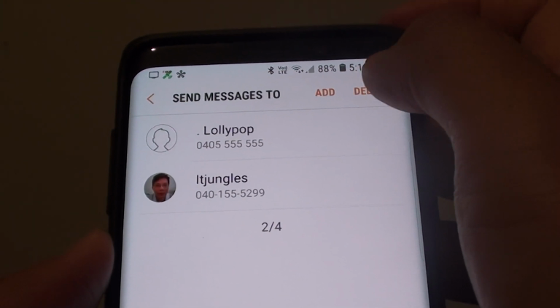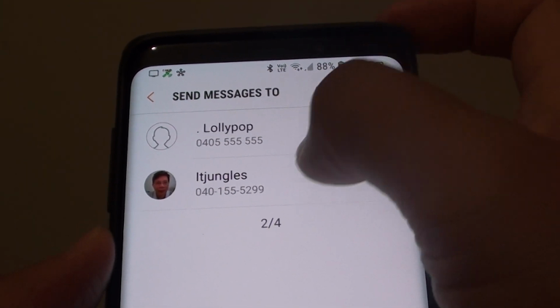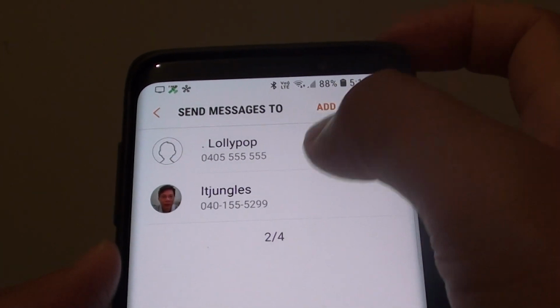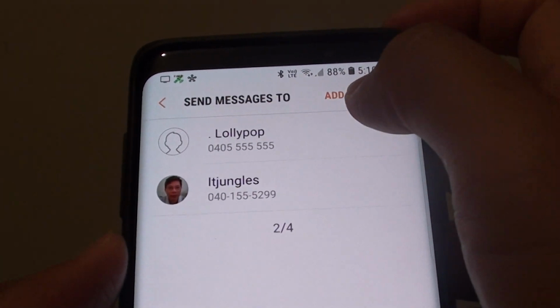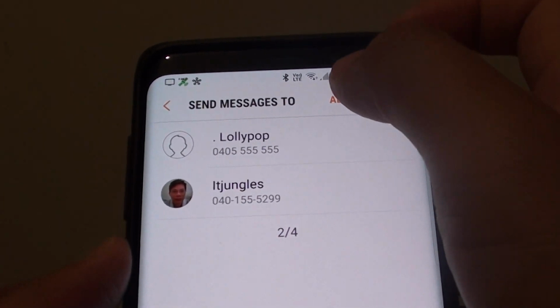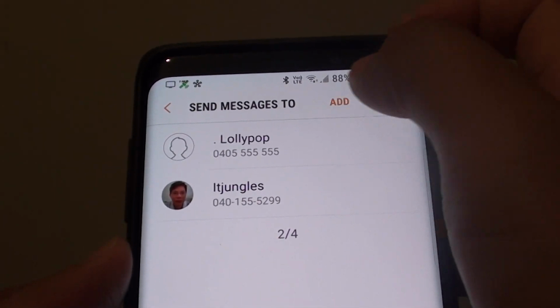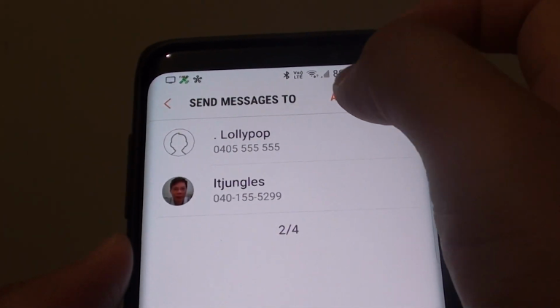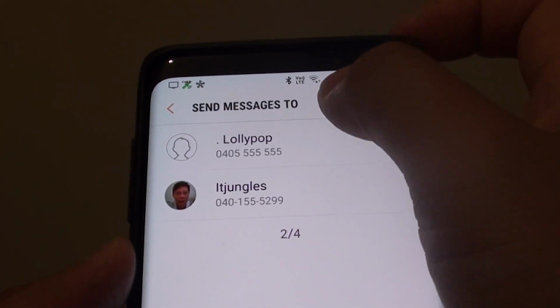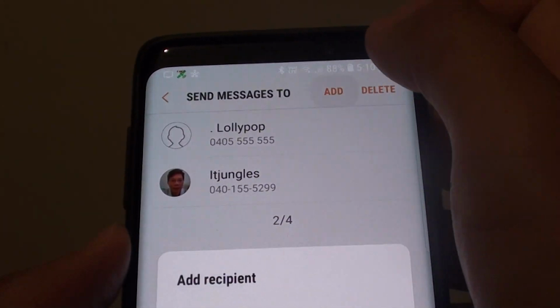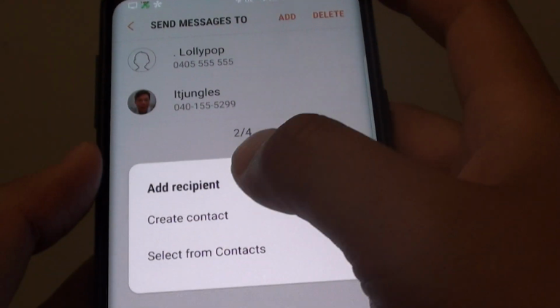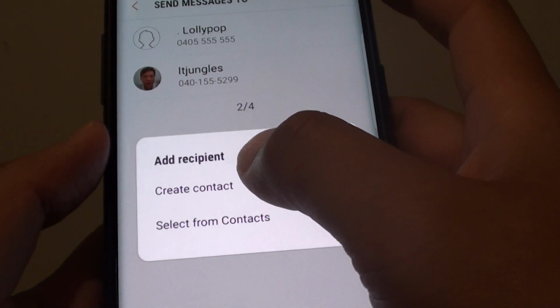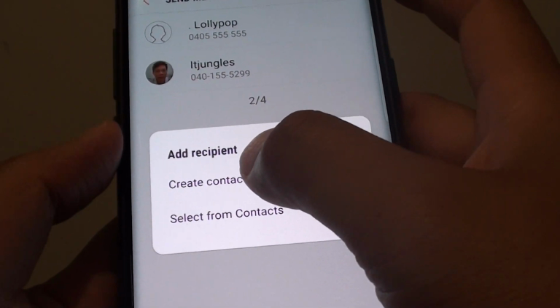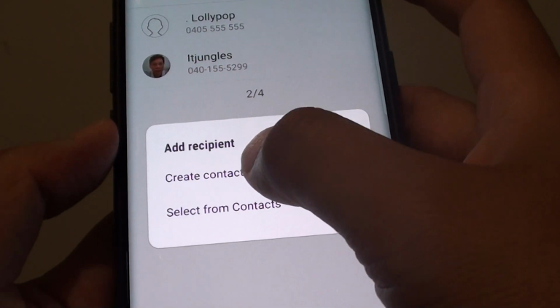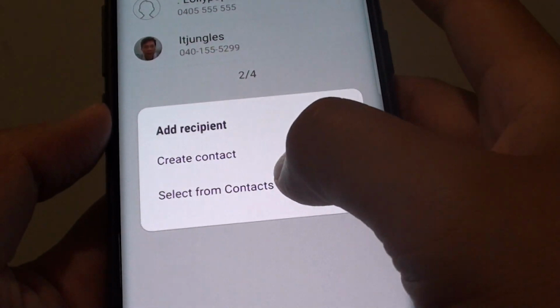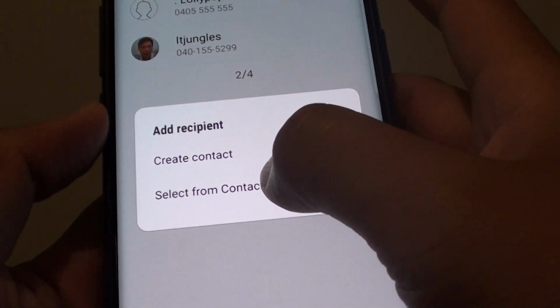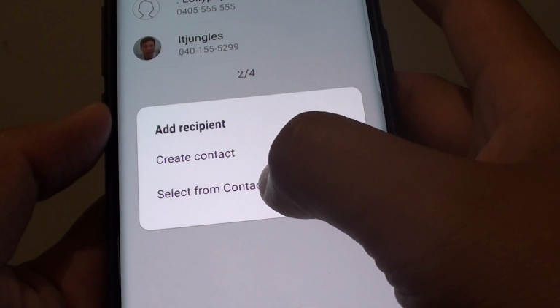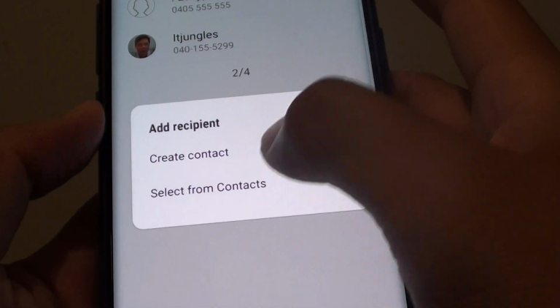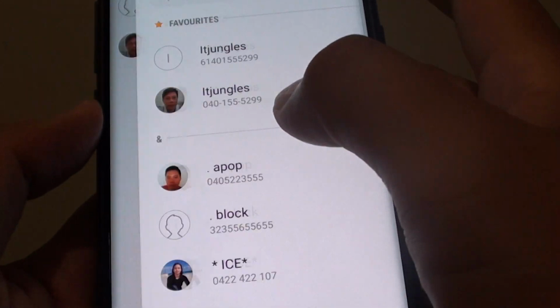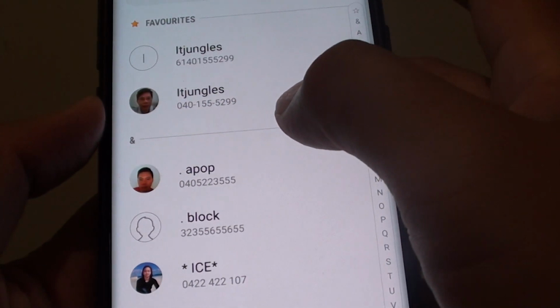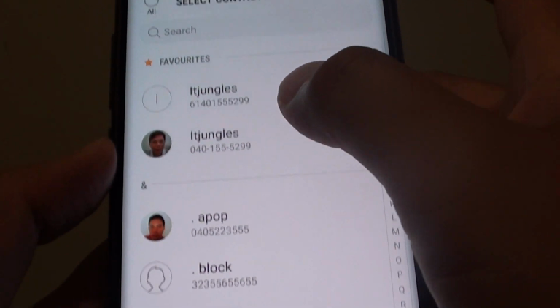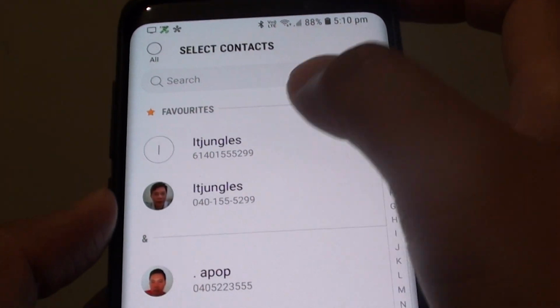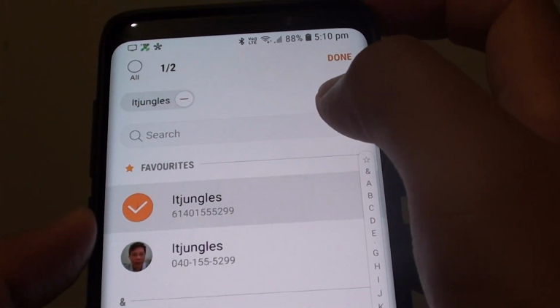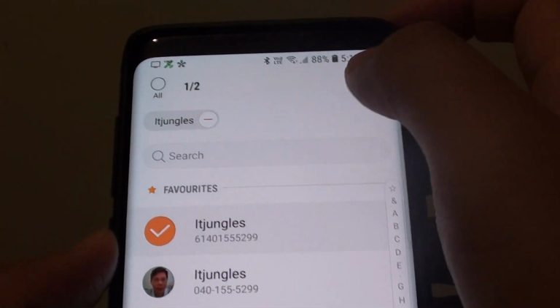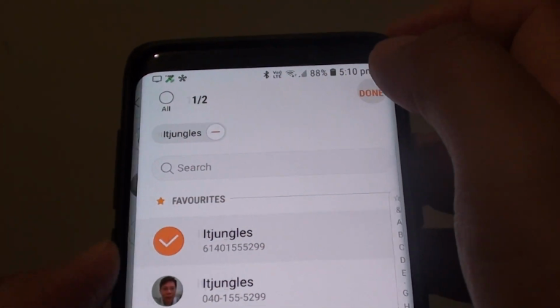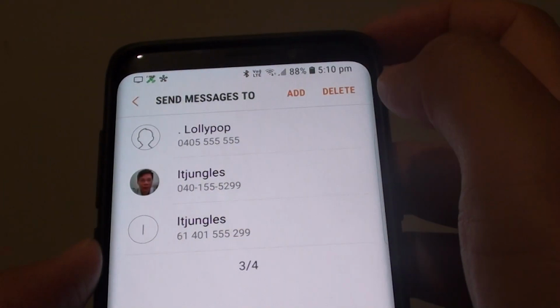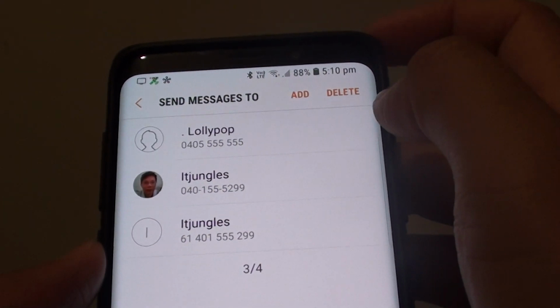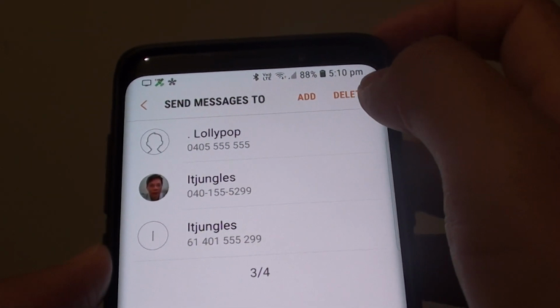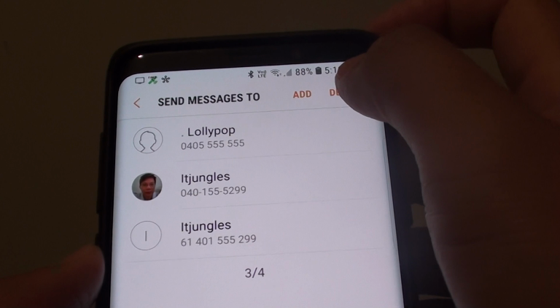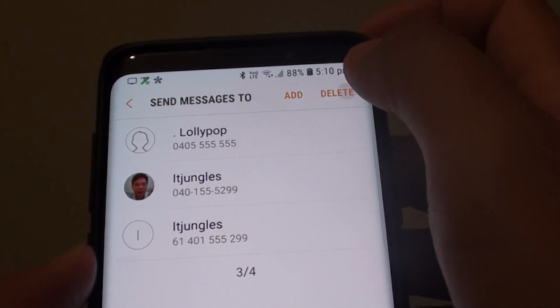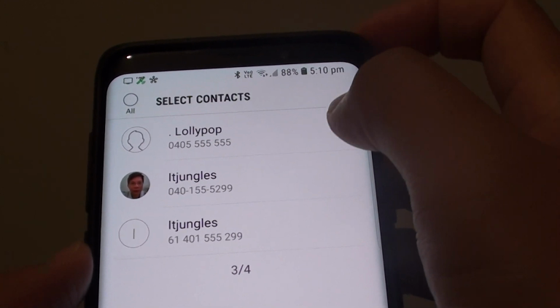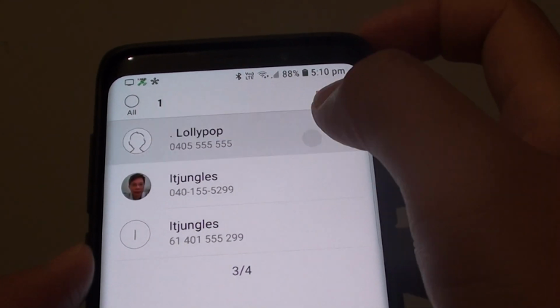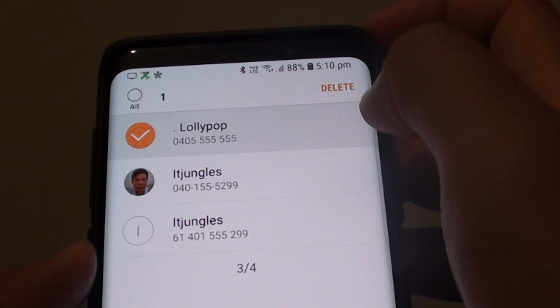In here you can tap the Add button, and from there you can create a new contact or select one from the list. Choose one and tap Done. You can also delete contacts you don't want.